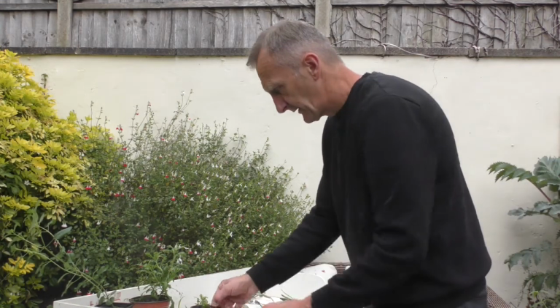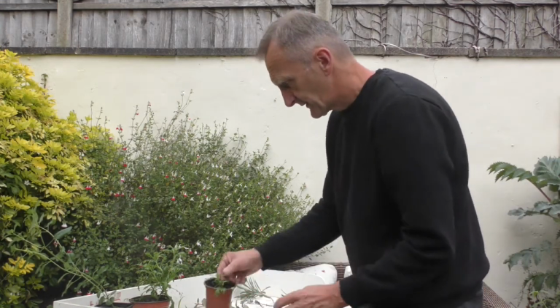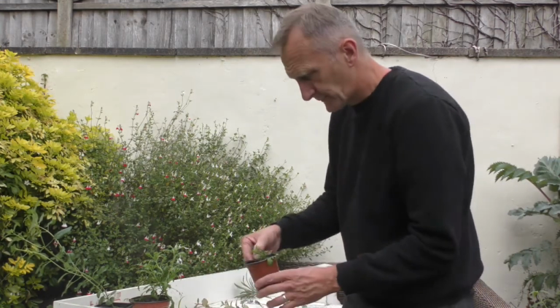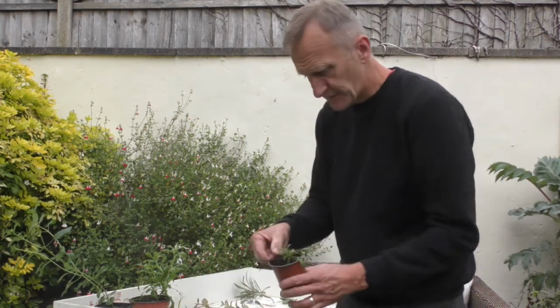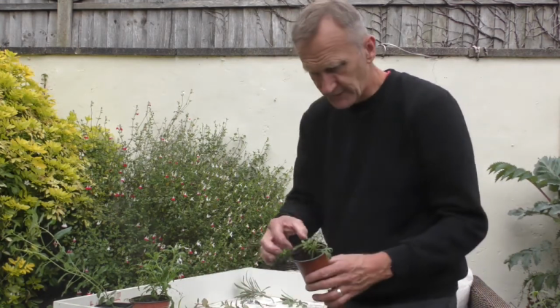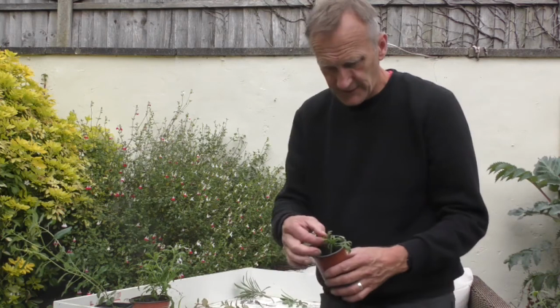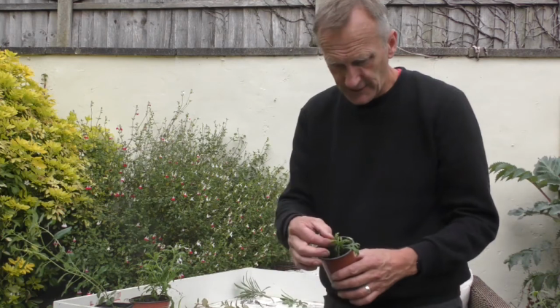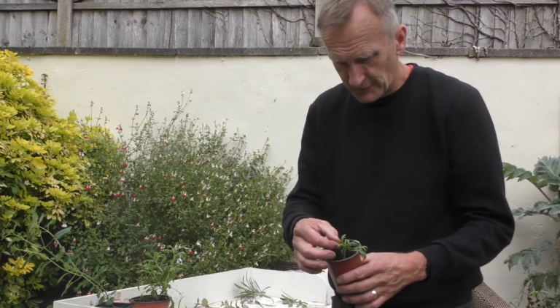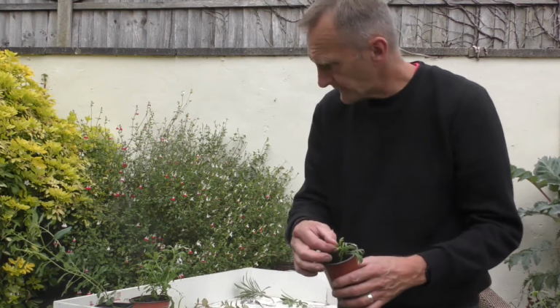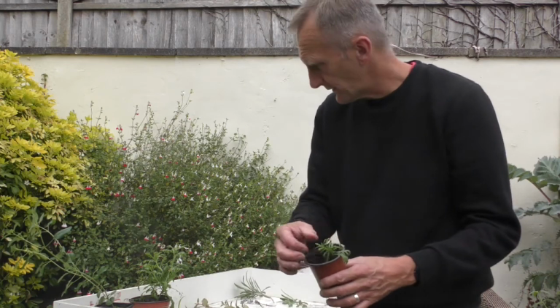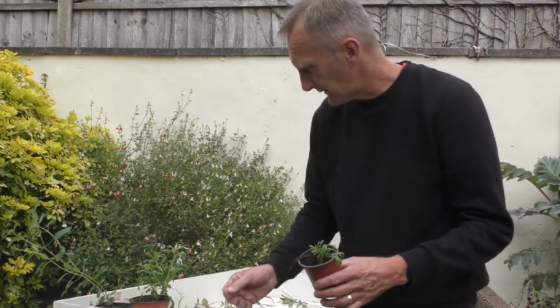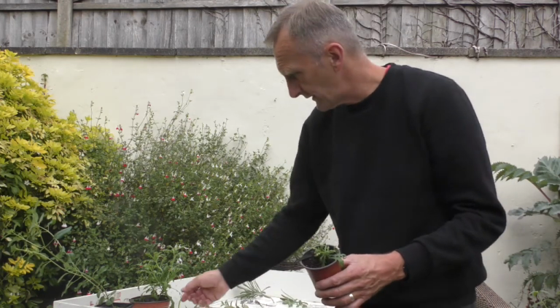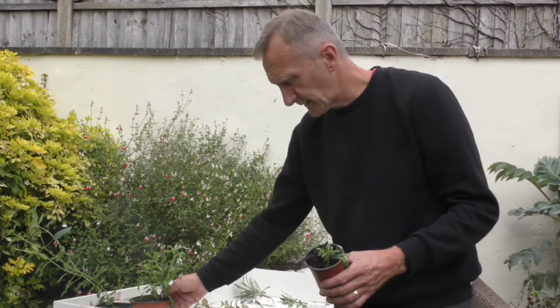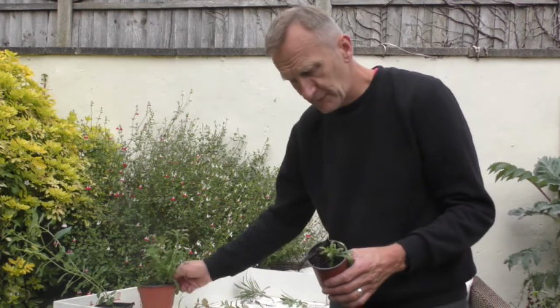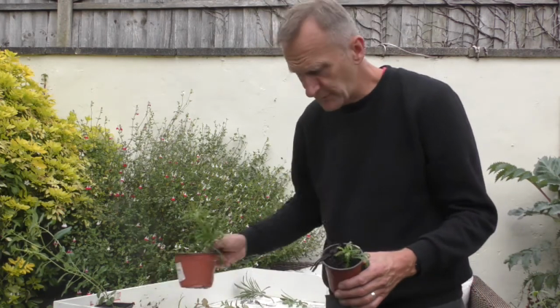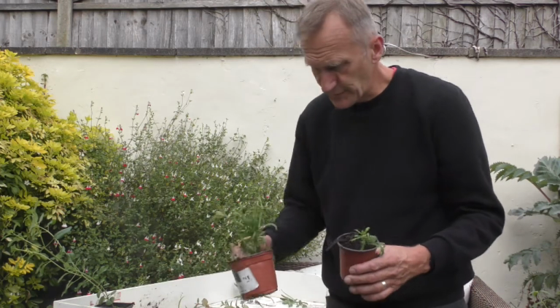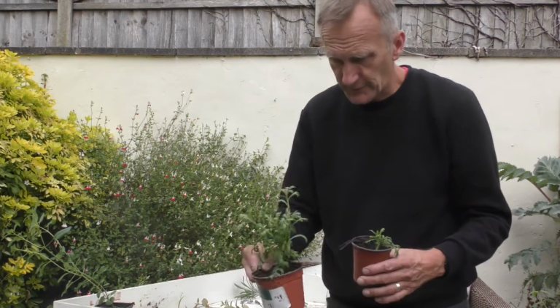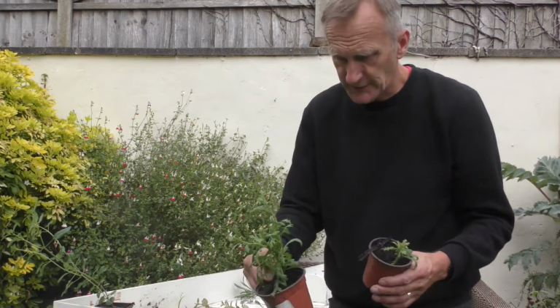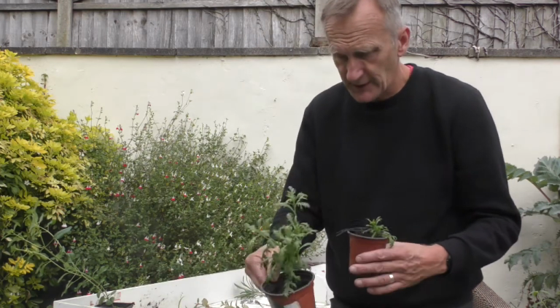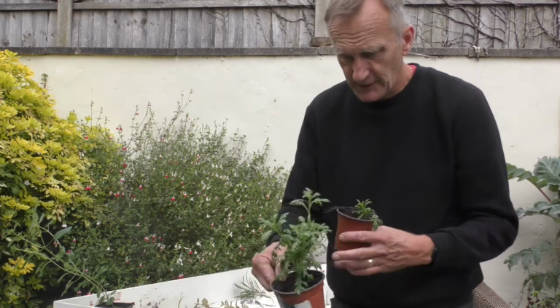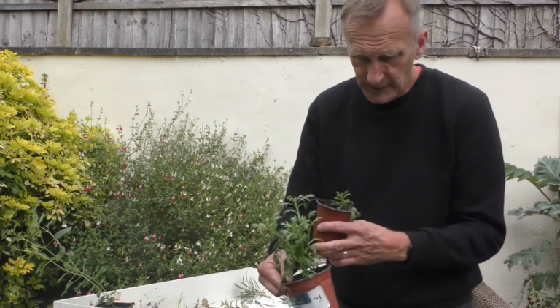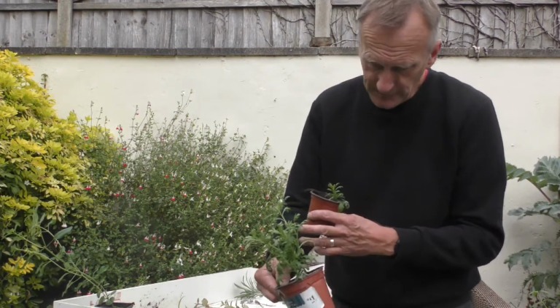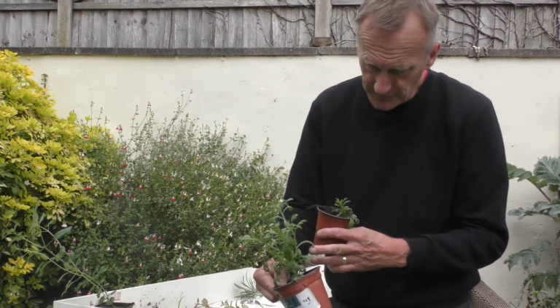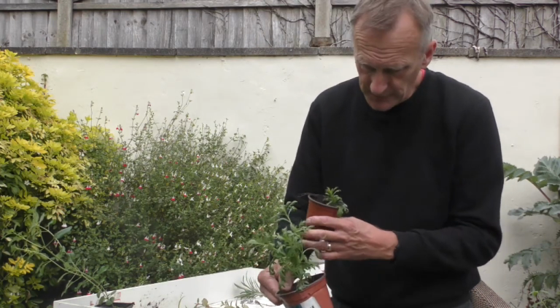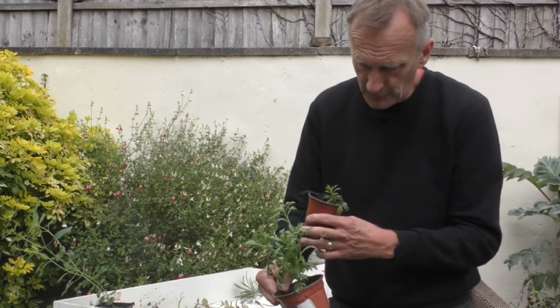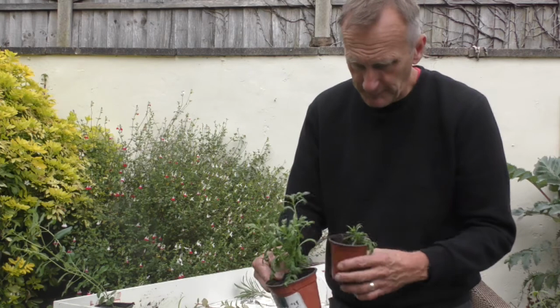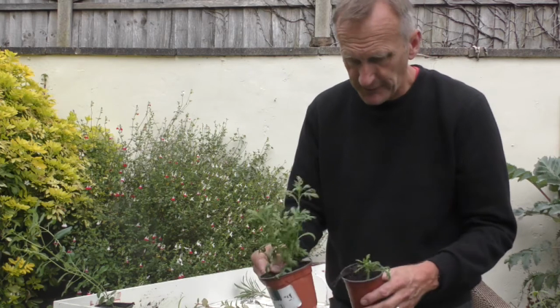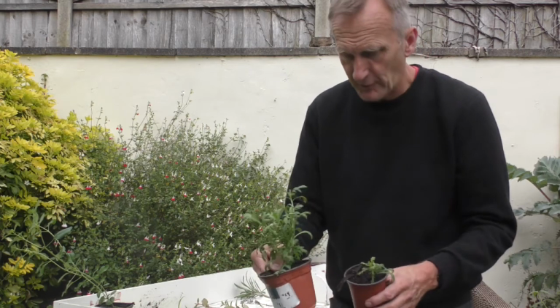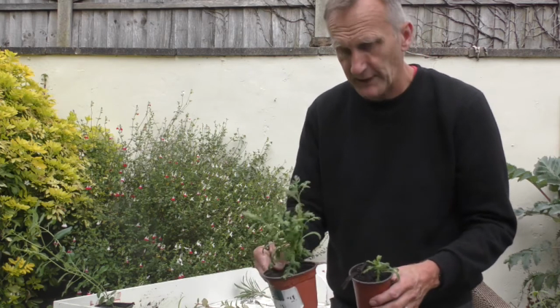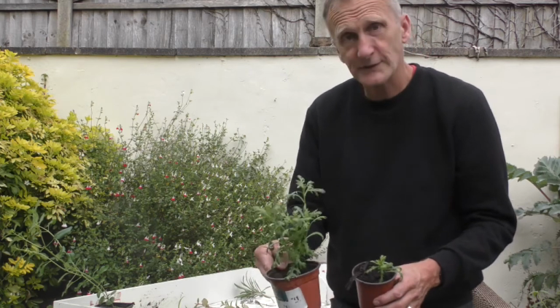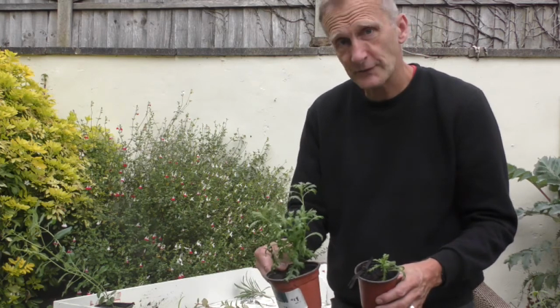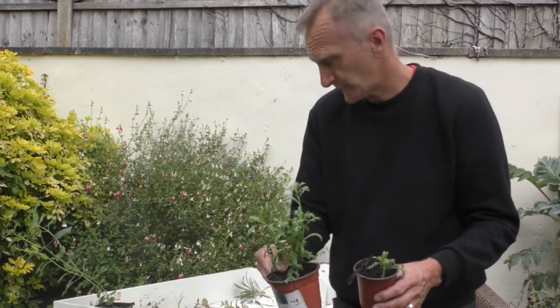This little crocosmia — a little cutting like that — and again within two to three weeks you're going to have something quite big off that sort of cutting.